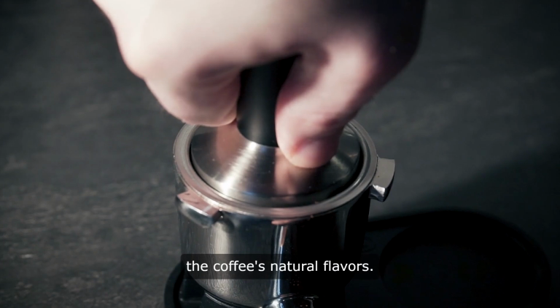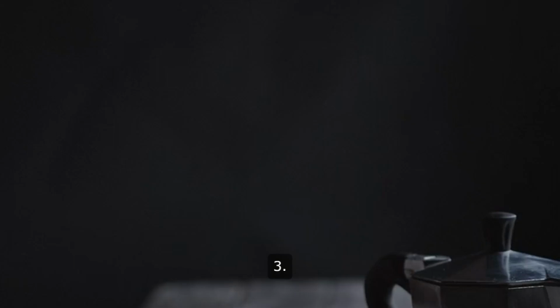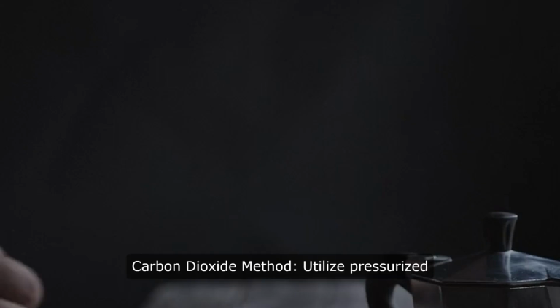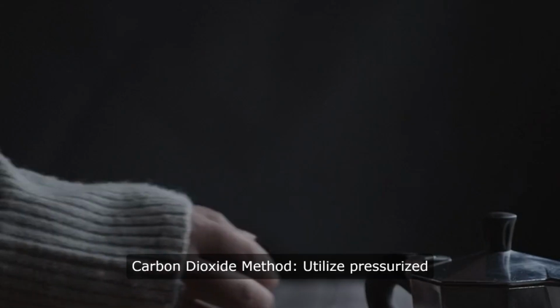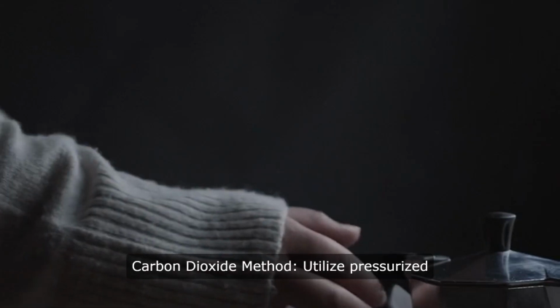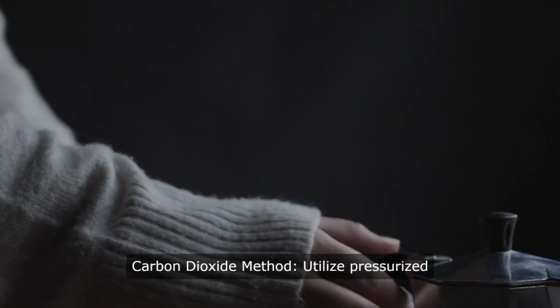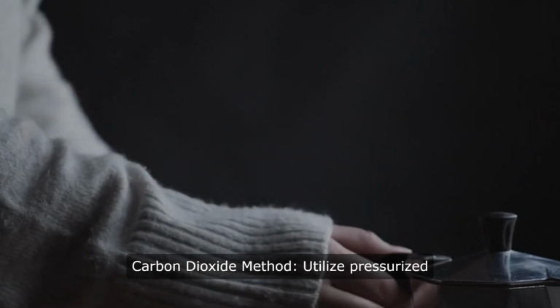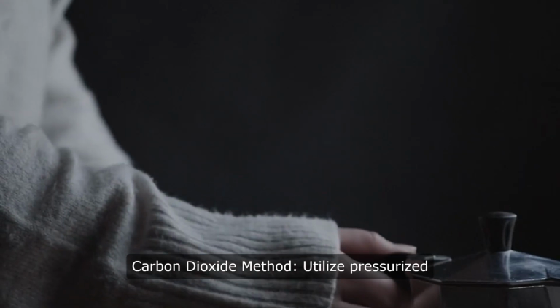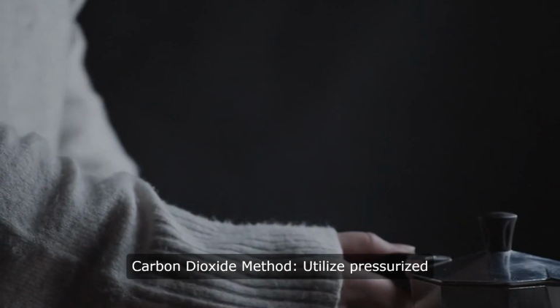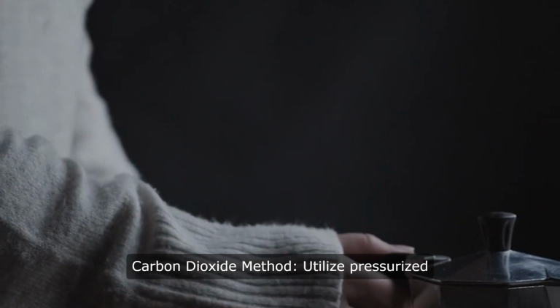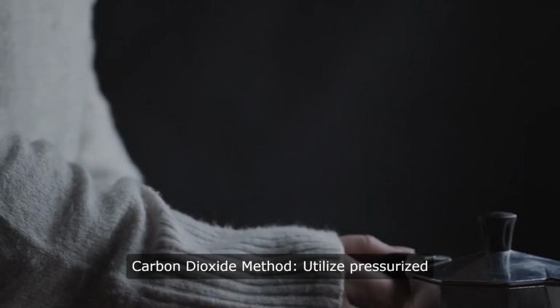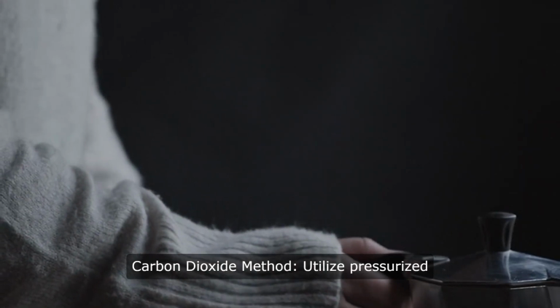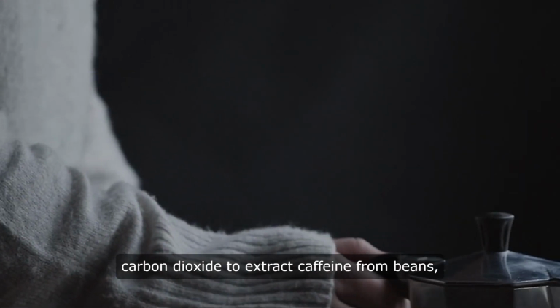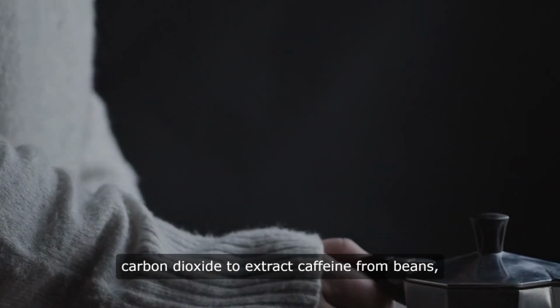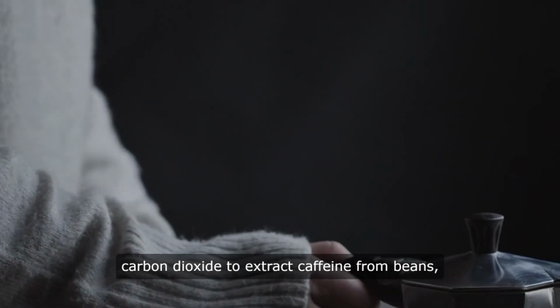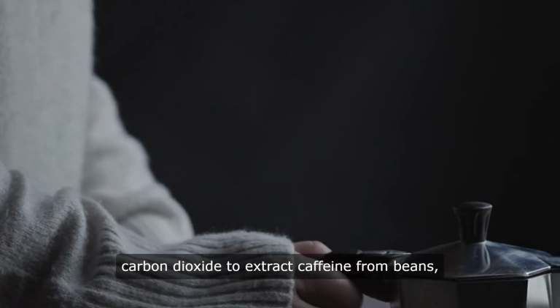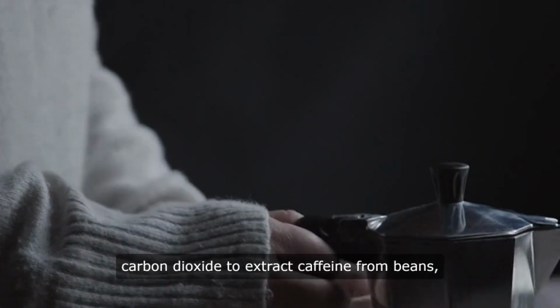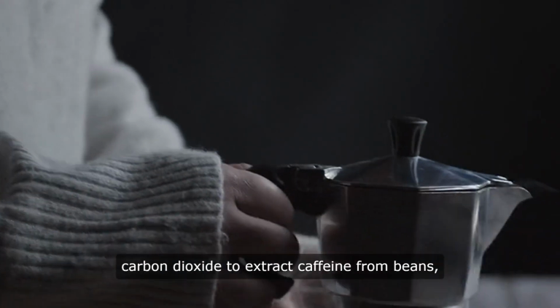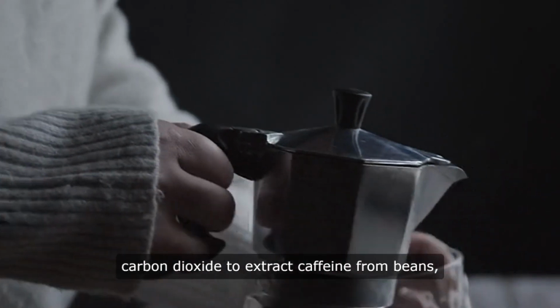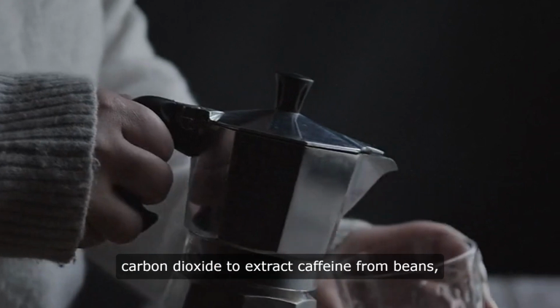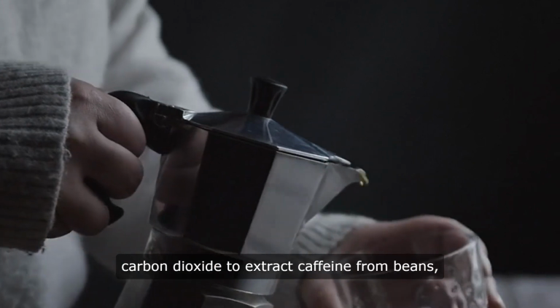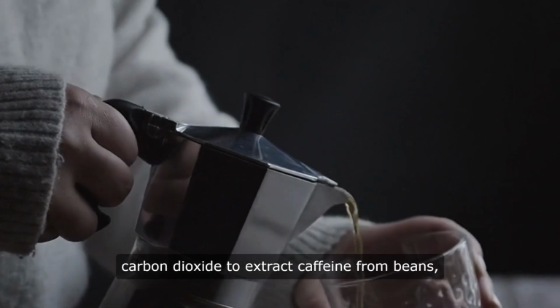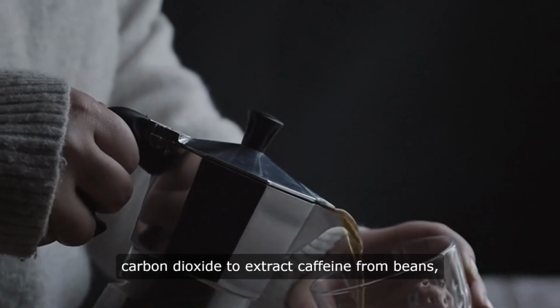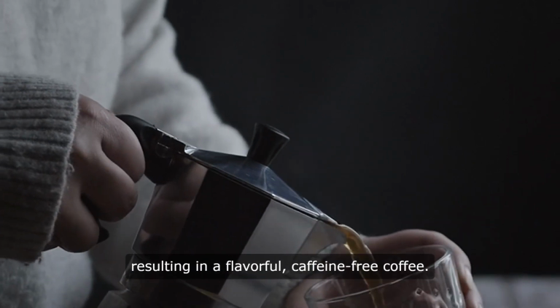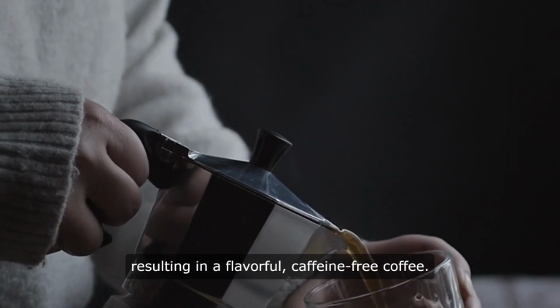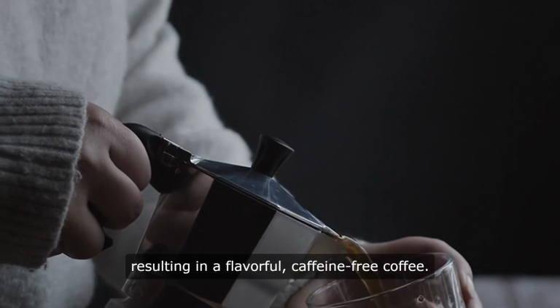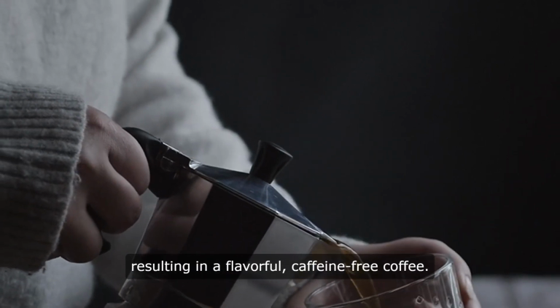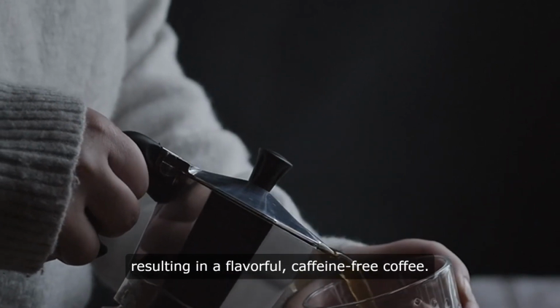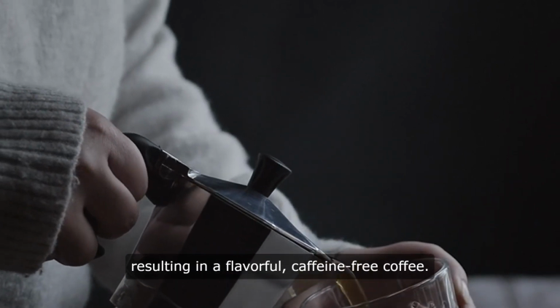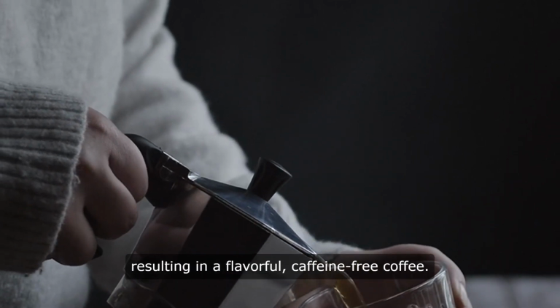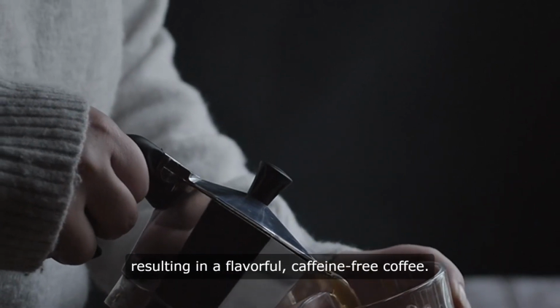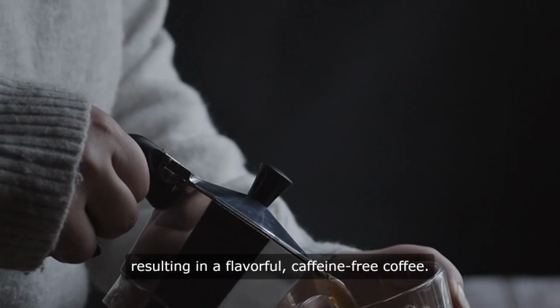Method three, carbon dioxide method: utilize pressurized carbon dioxide to extract caffeine from beans, resulting in a flavorful, caffeine-free coffee.